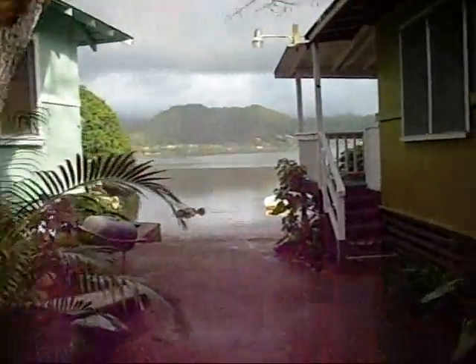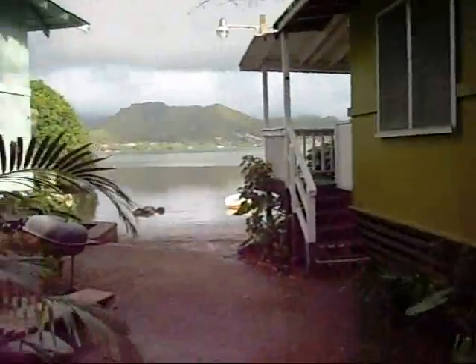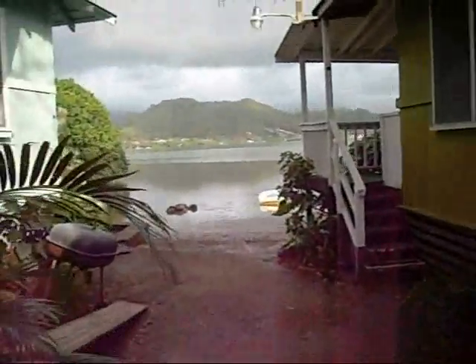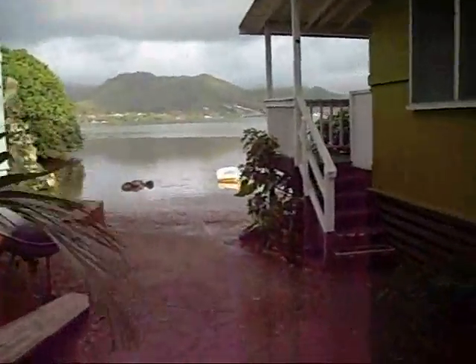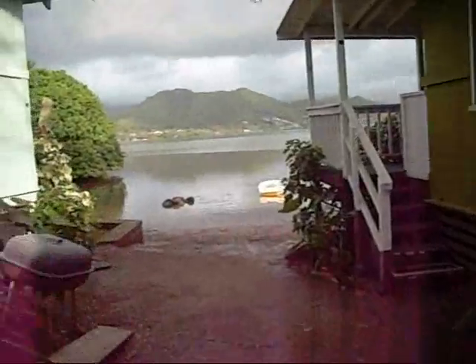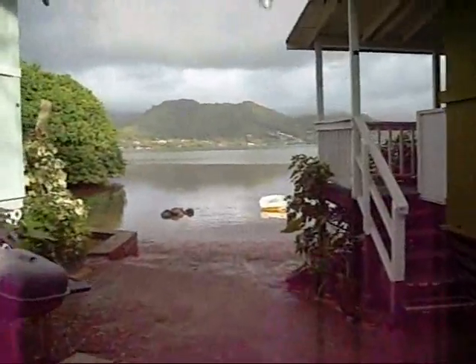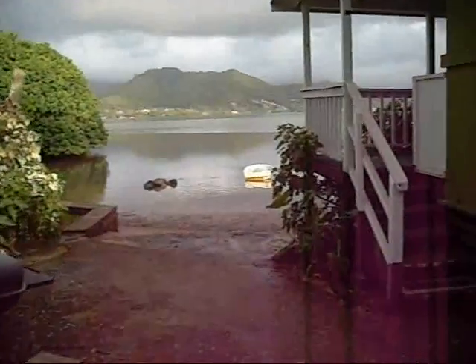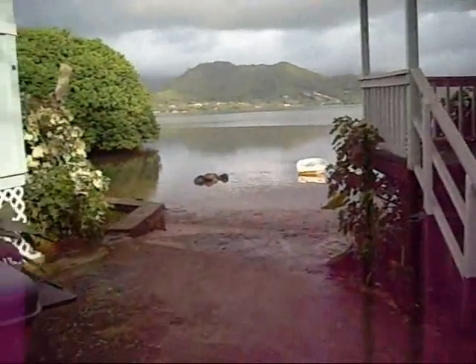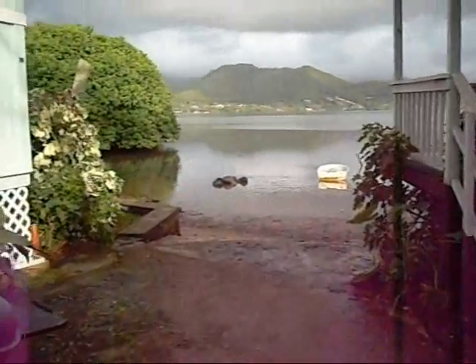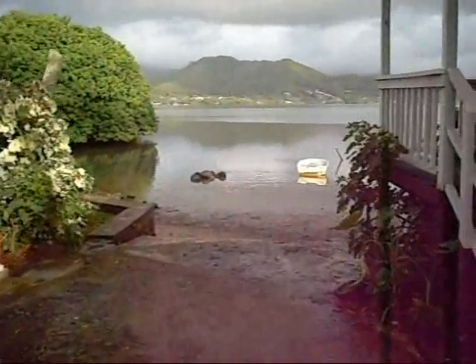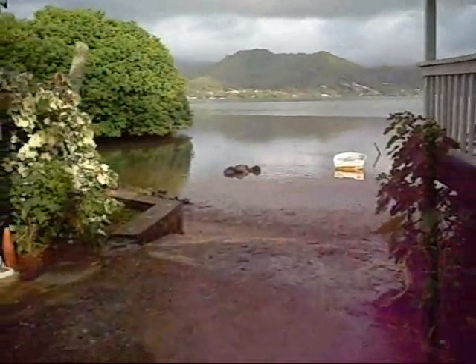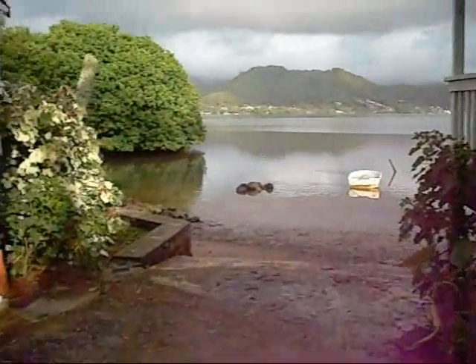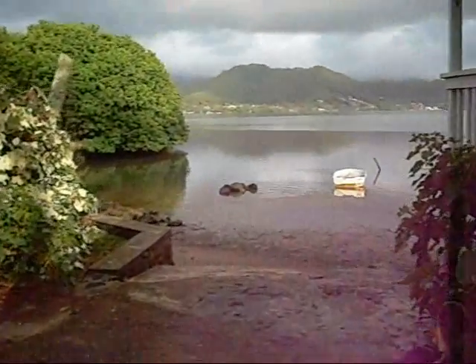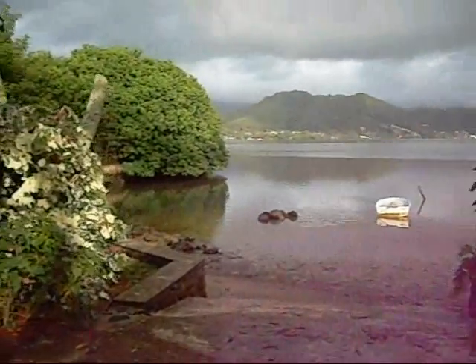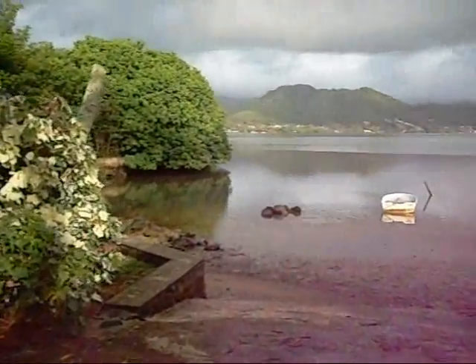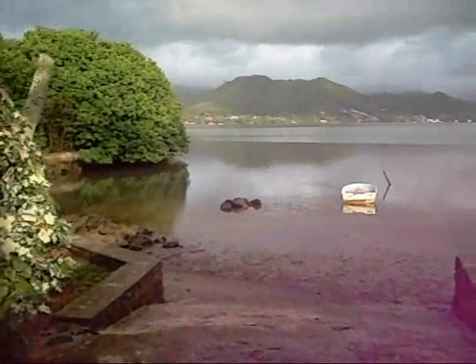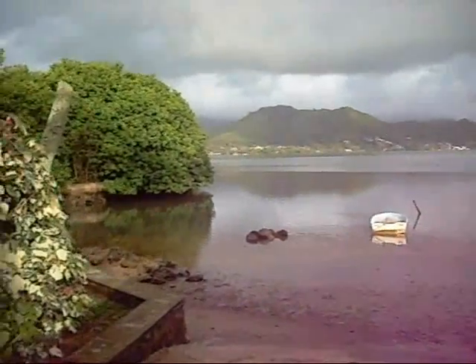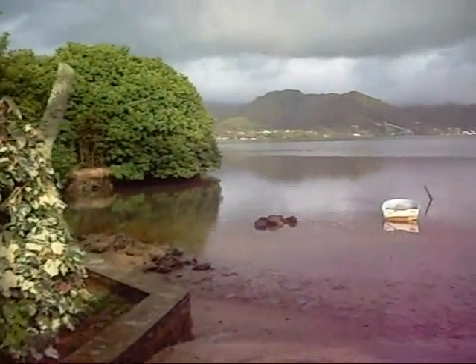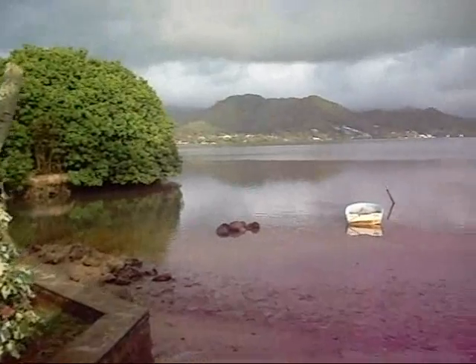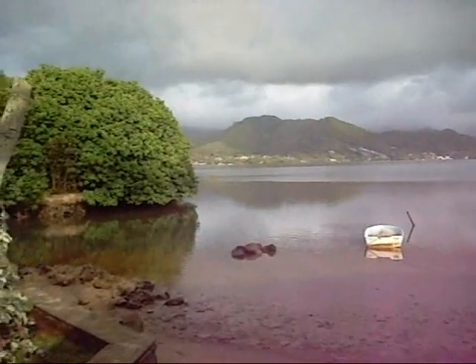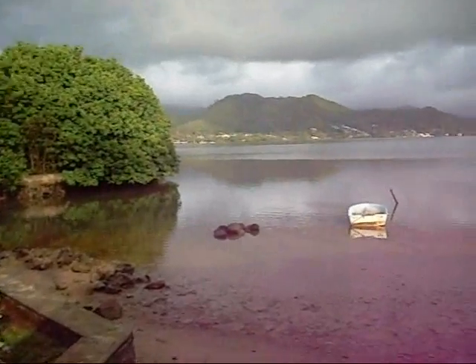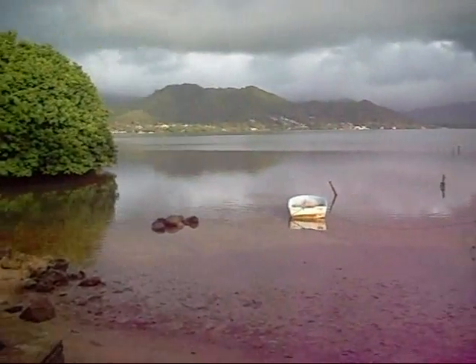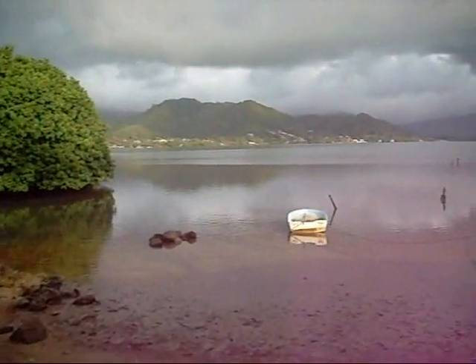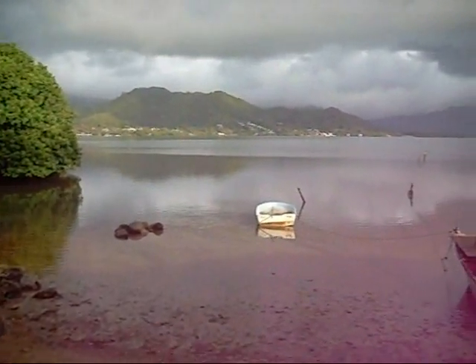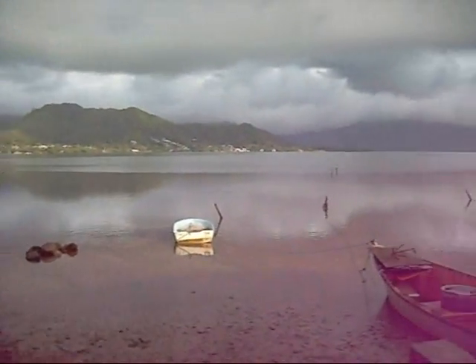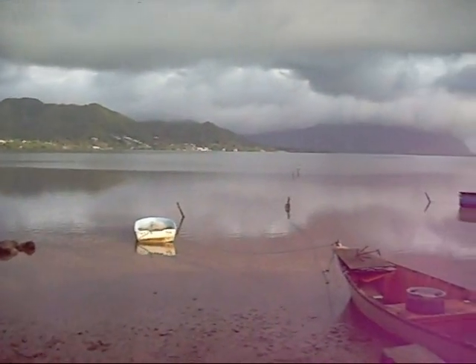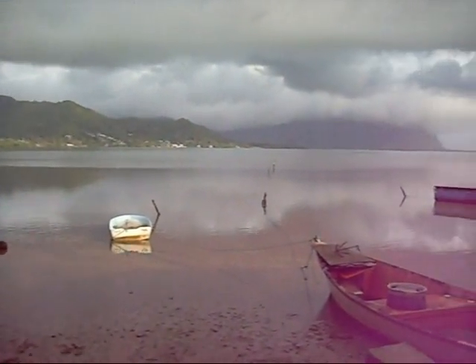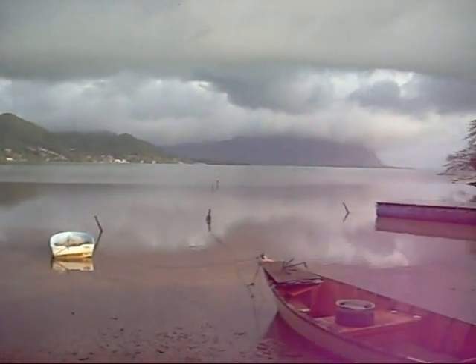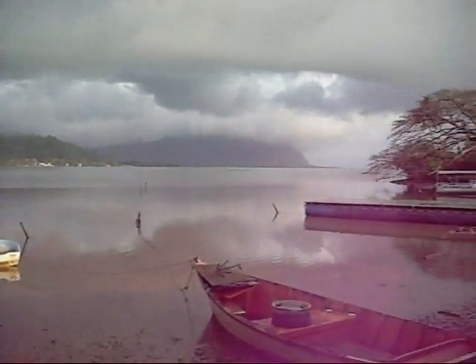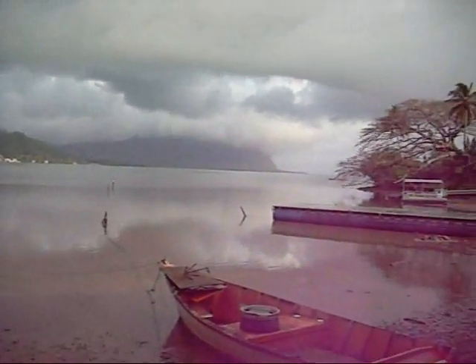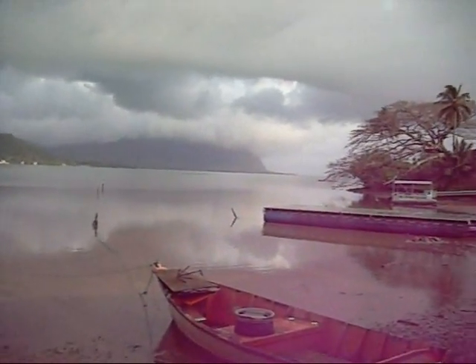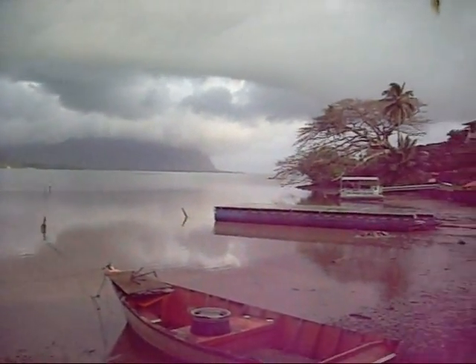For those of us over in Kanehole, or whatever this is, this is what we call a little bit of sun.